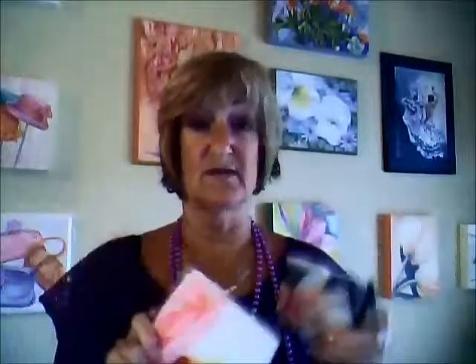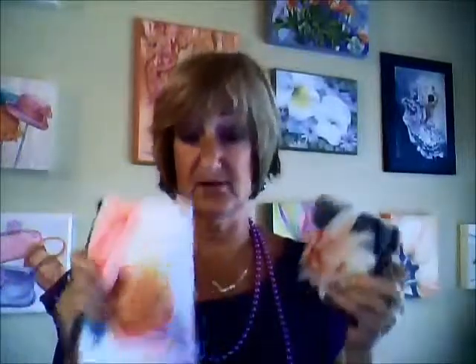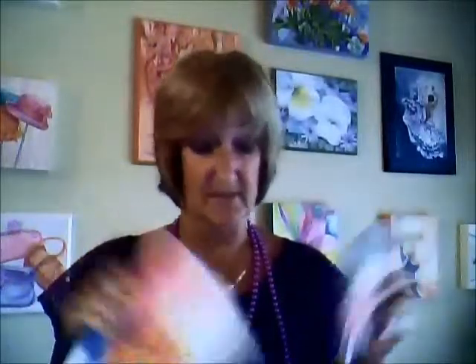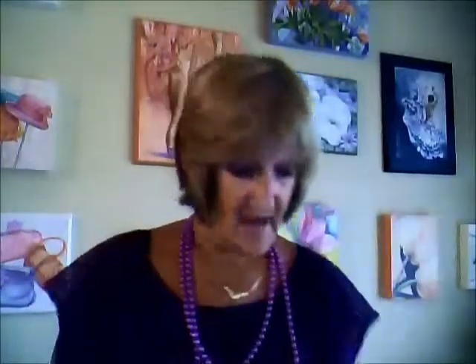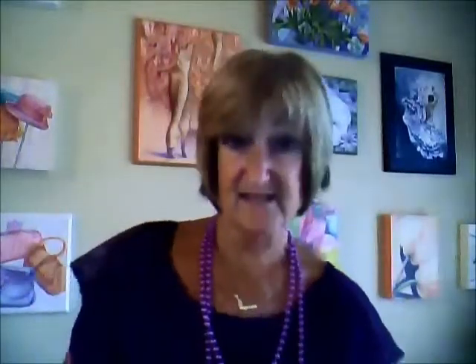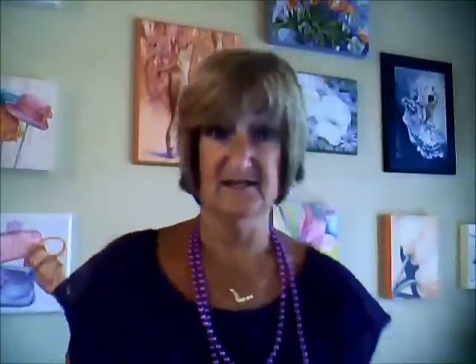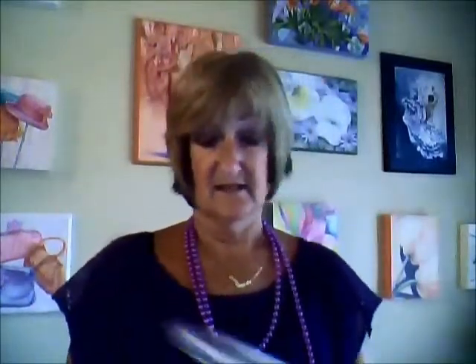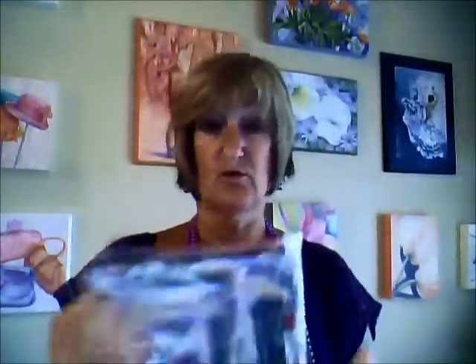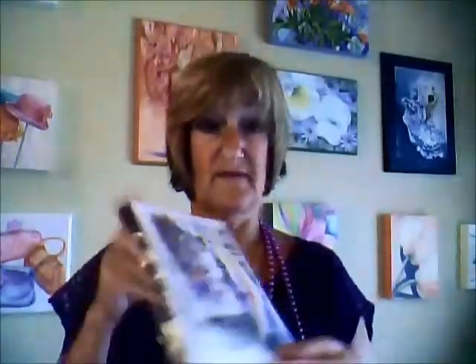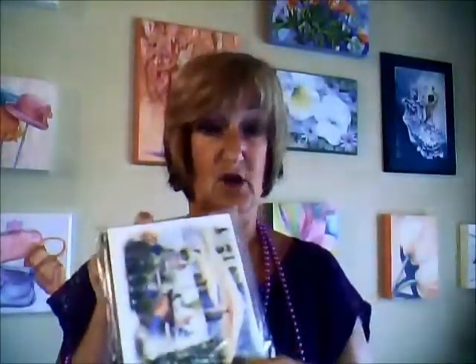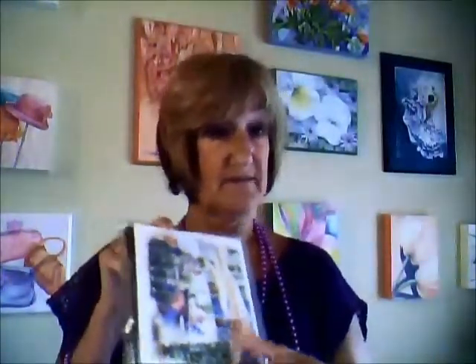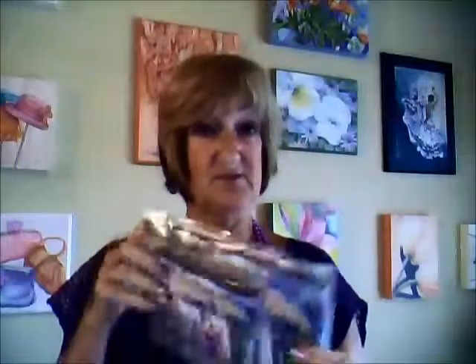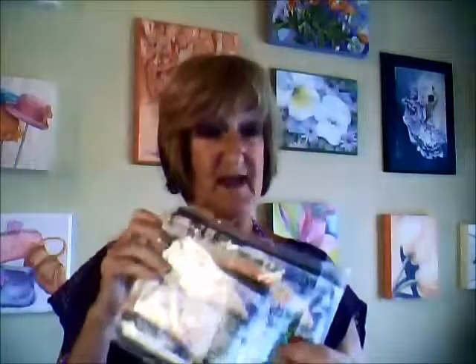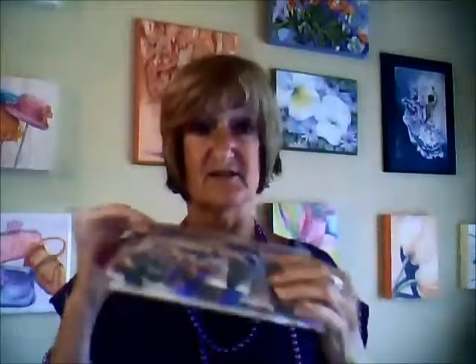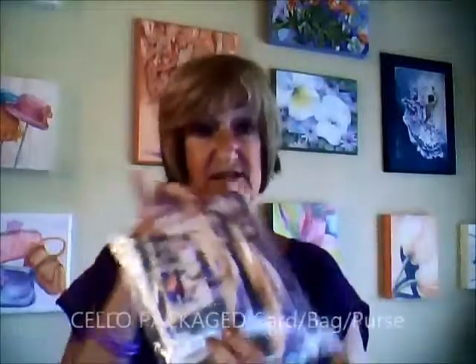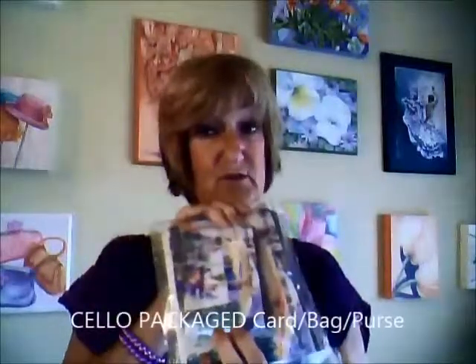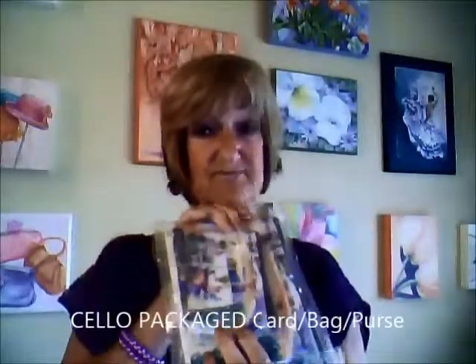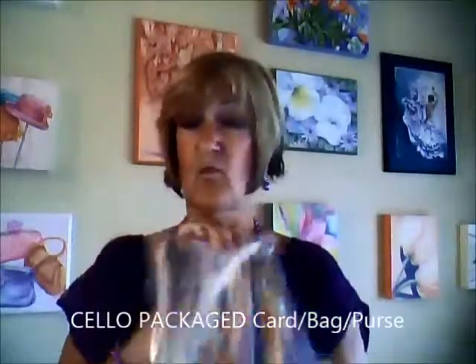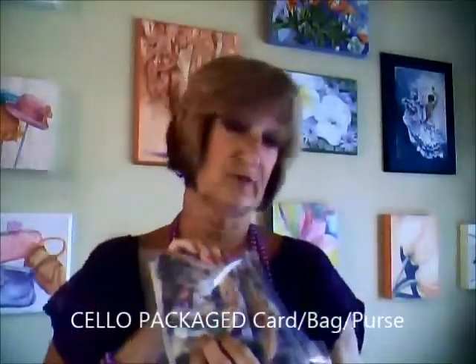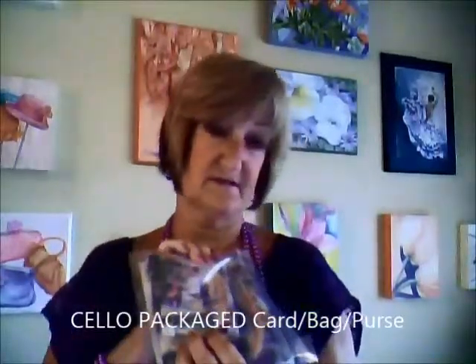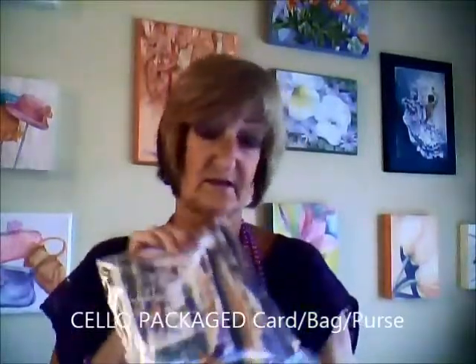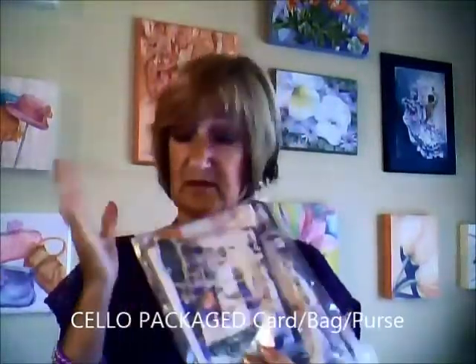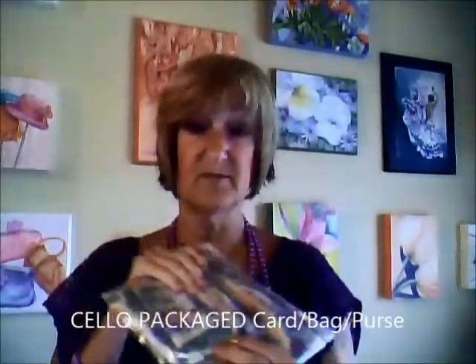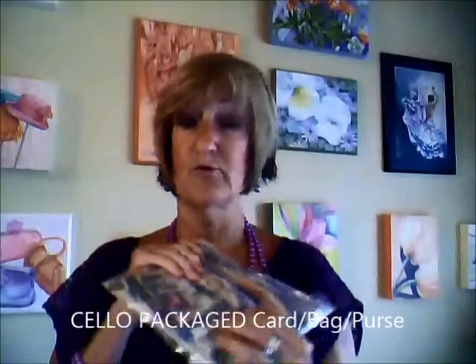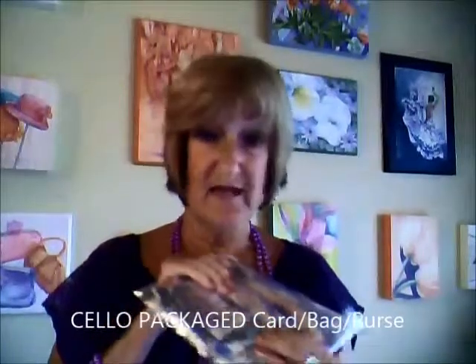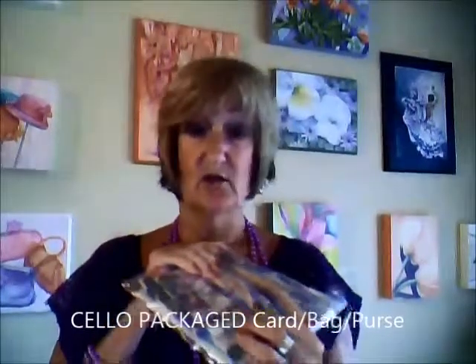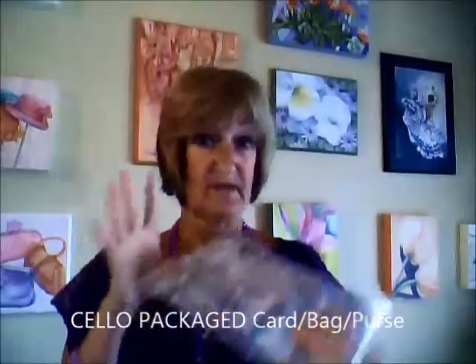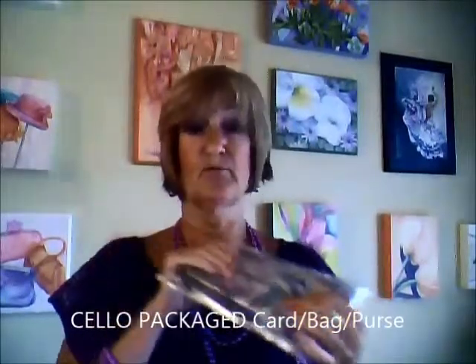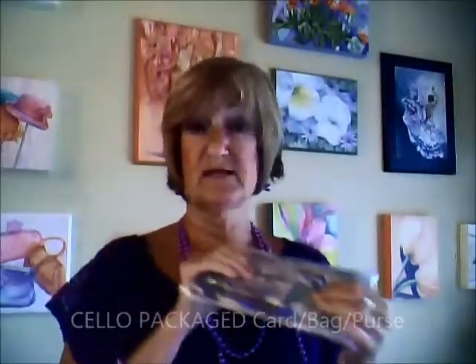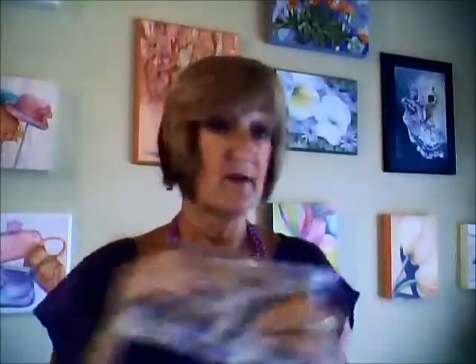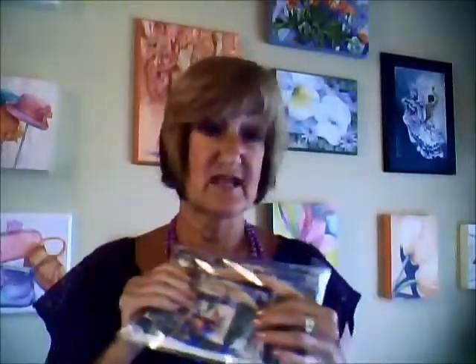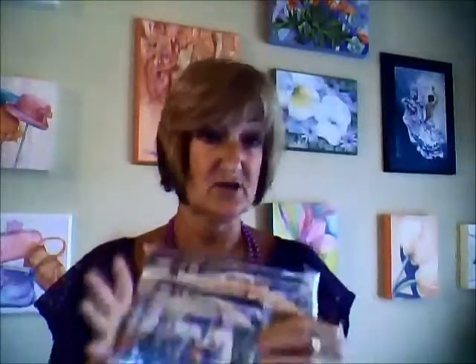They're packed in a nice little cello bag as a set. I do sell them individually but I also sell them as a set, so you'll get the card that matches the bag that matches the little purse.